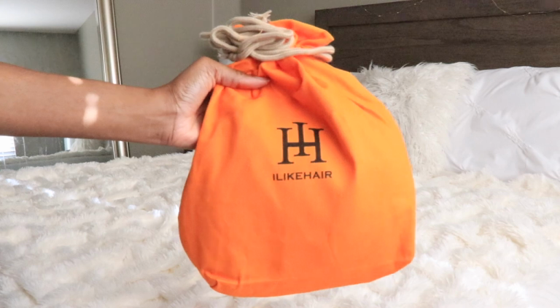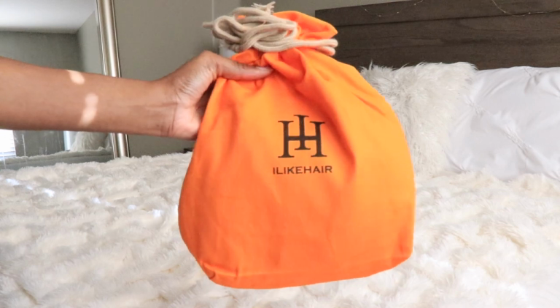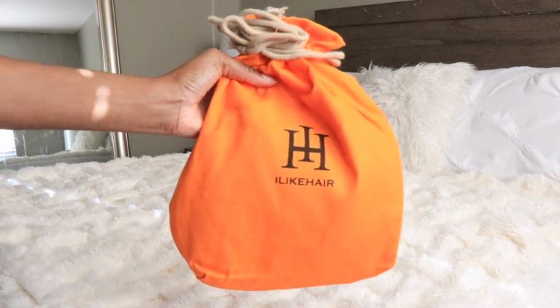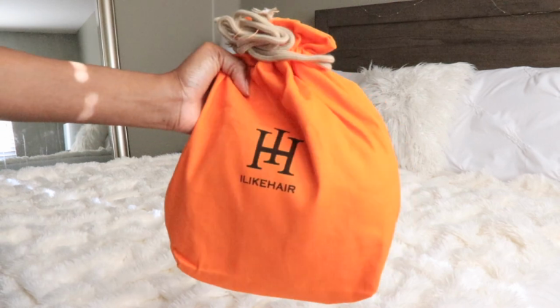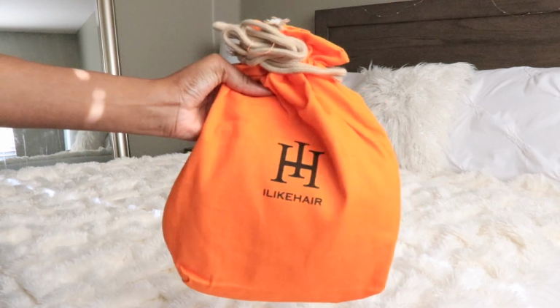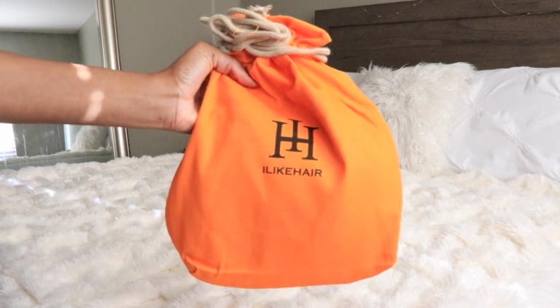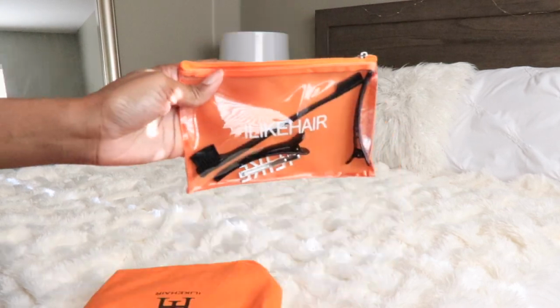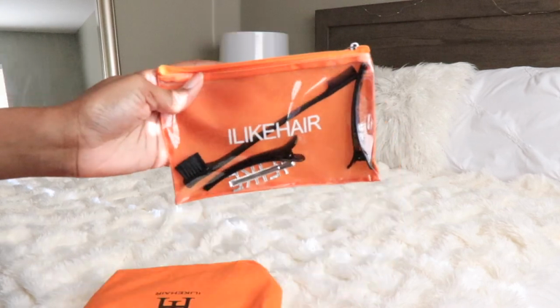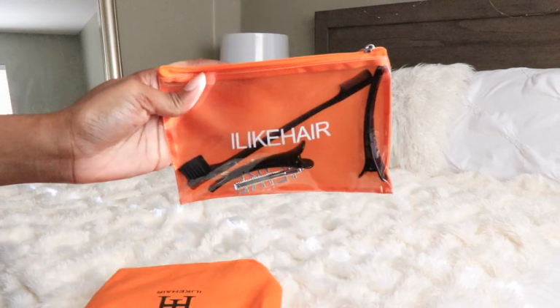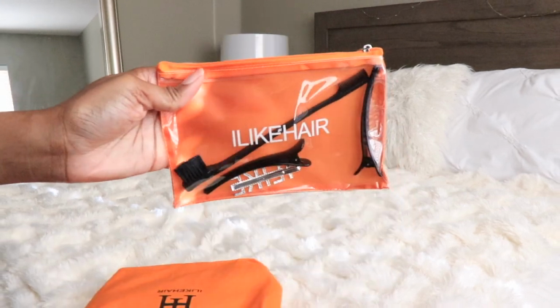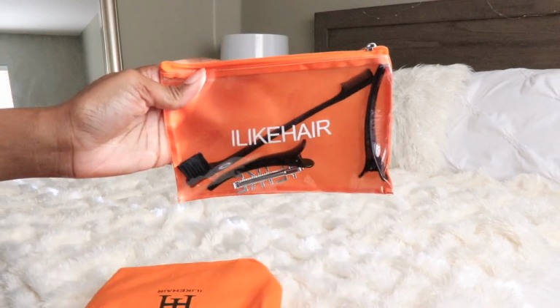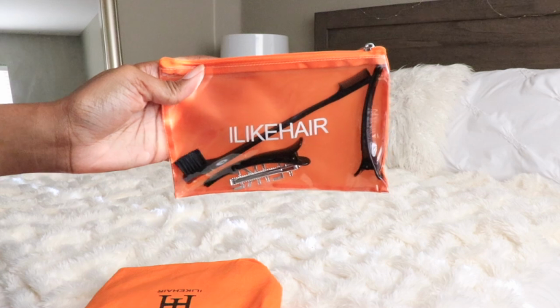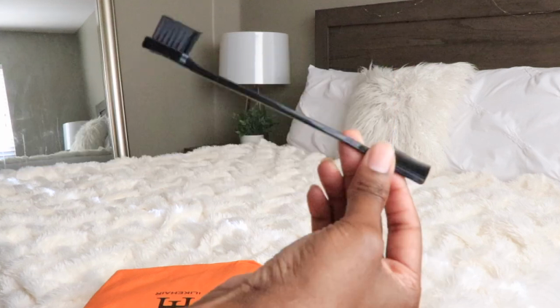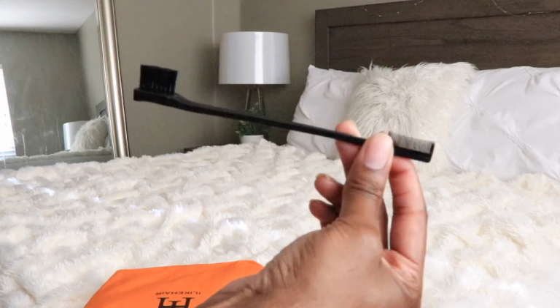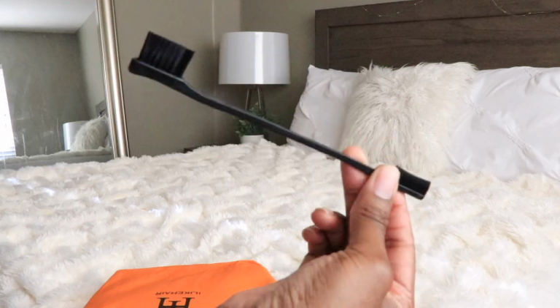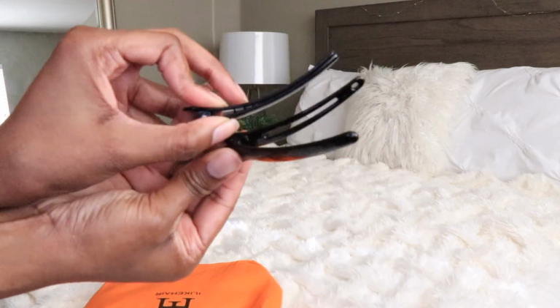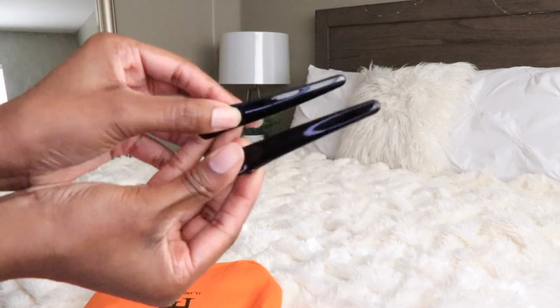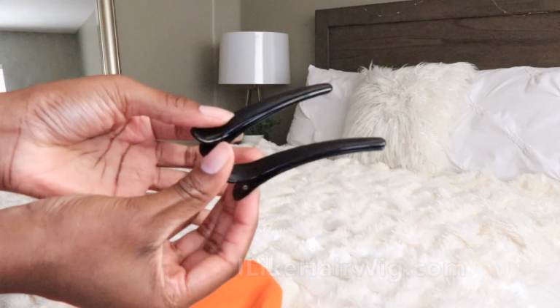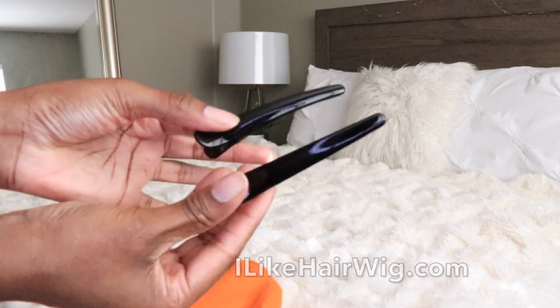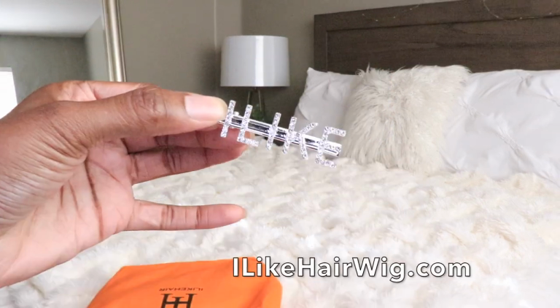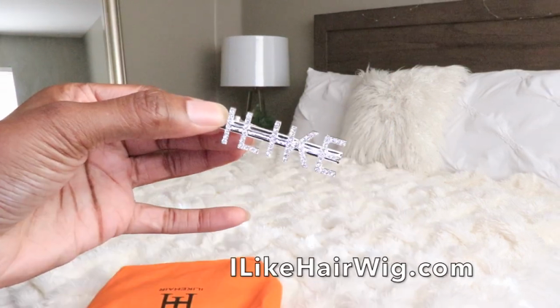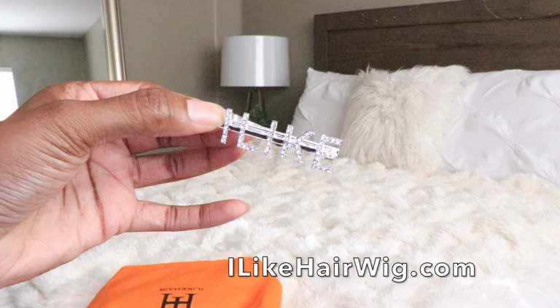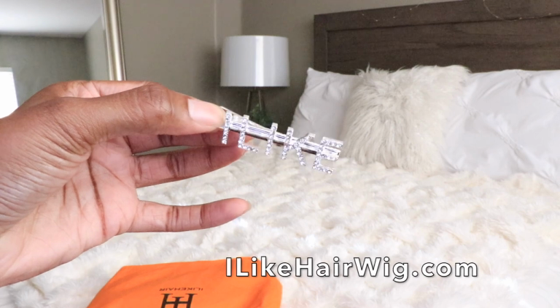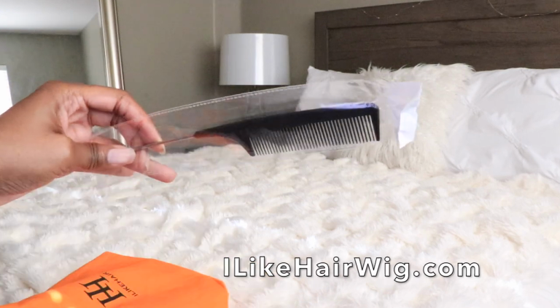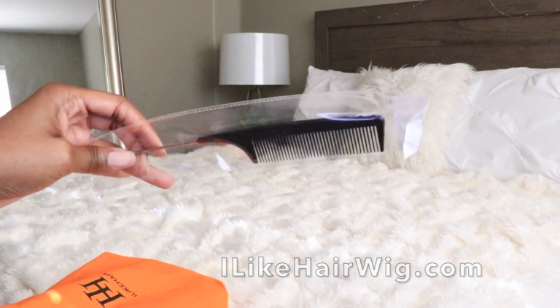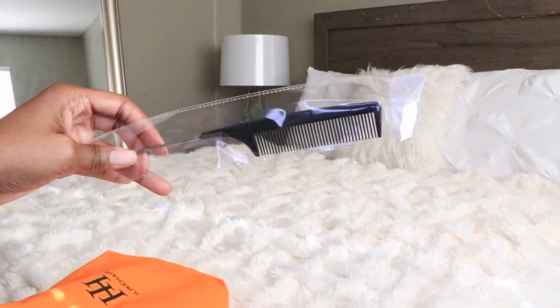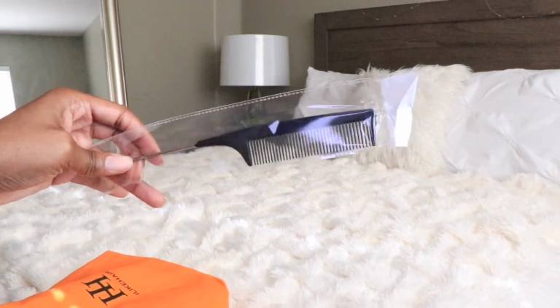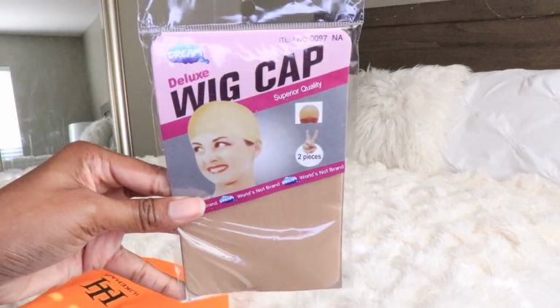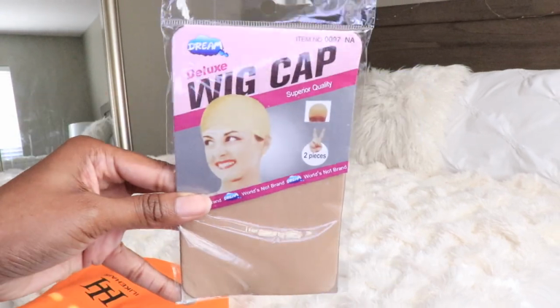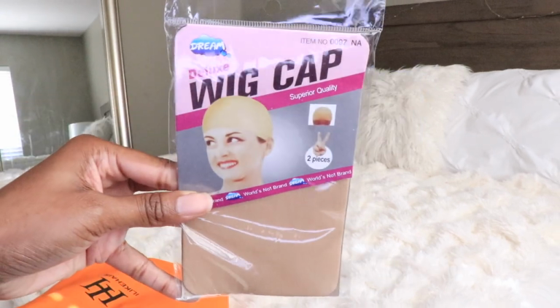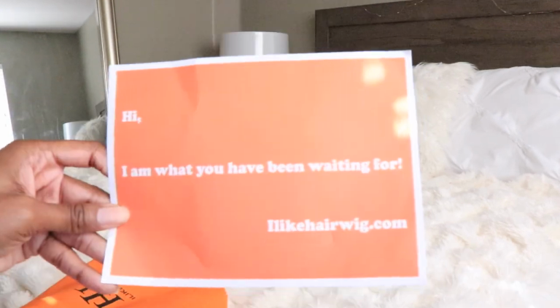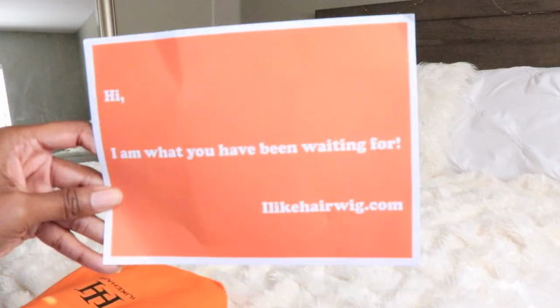Hey guys, it's me Elise and I hope that you guys are all doing well. I'm back with a new video. I have a new wig from a company called I Like Hair. I will leave all the information and details in the info section below, so be sure to check that out.